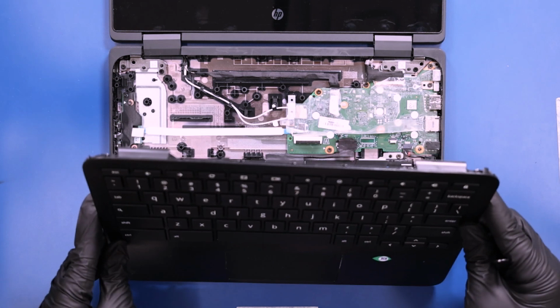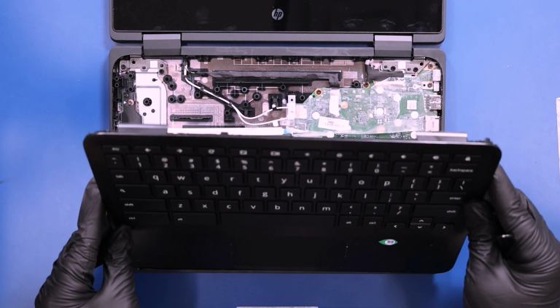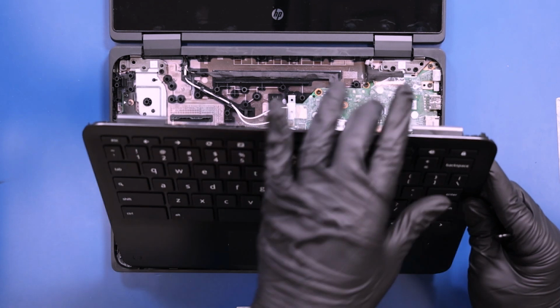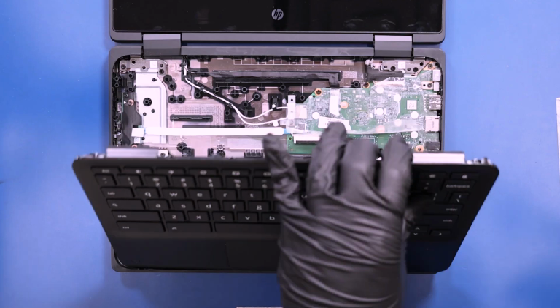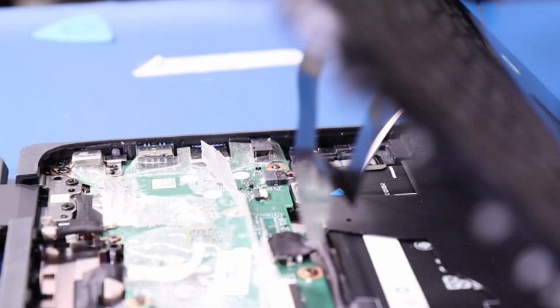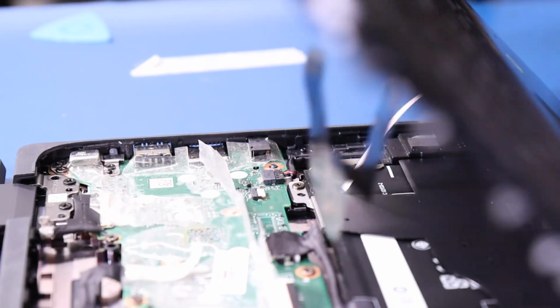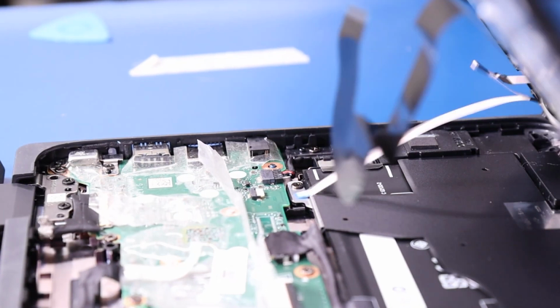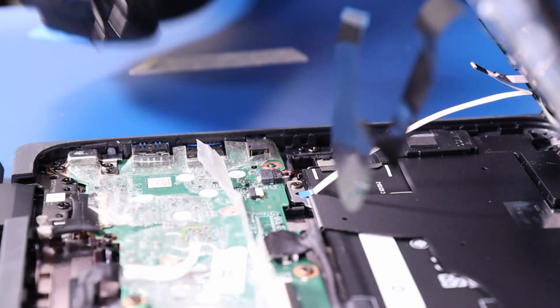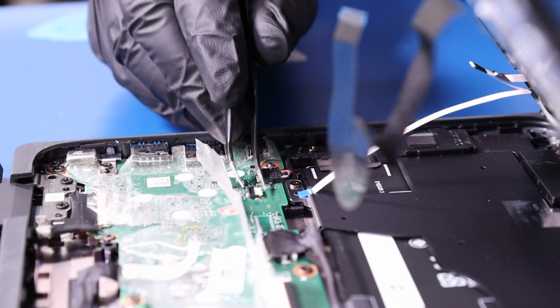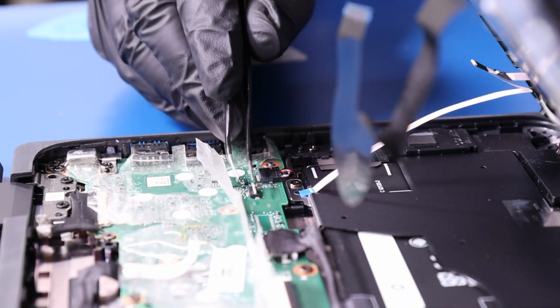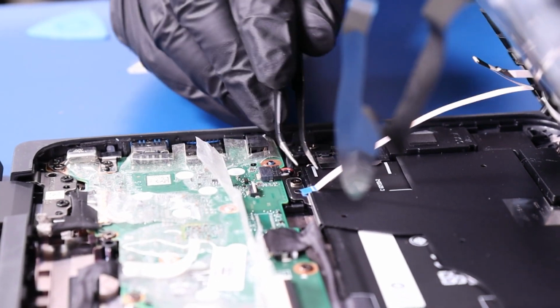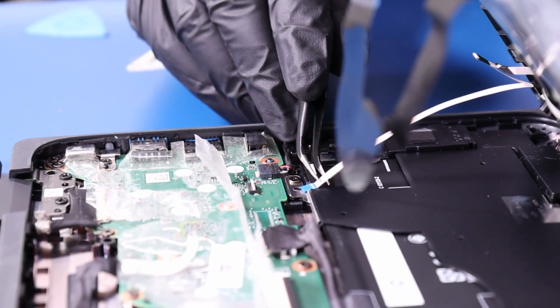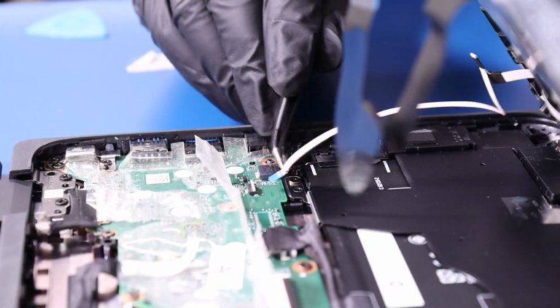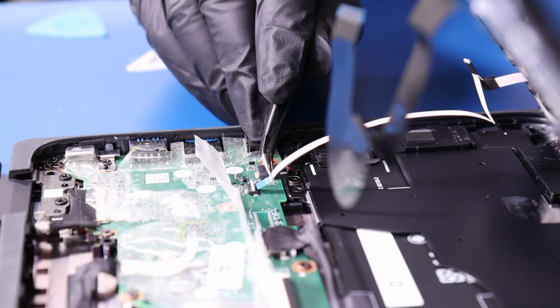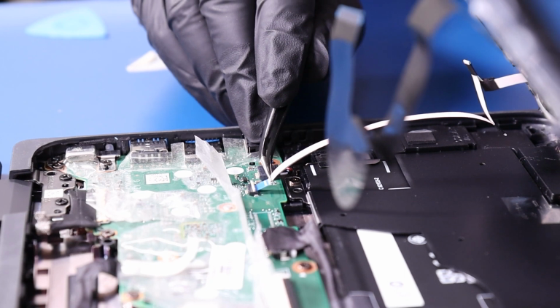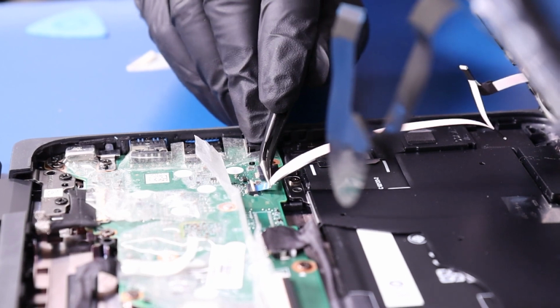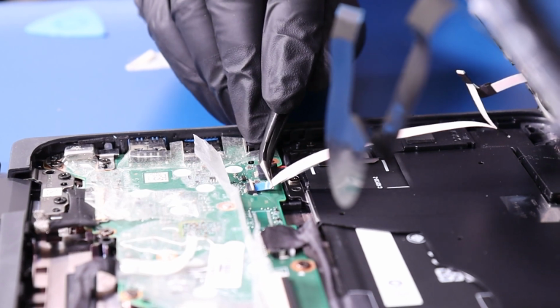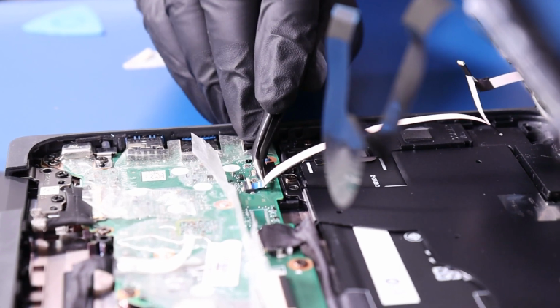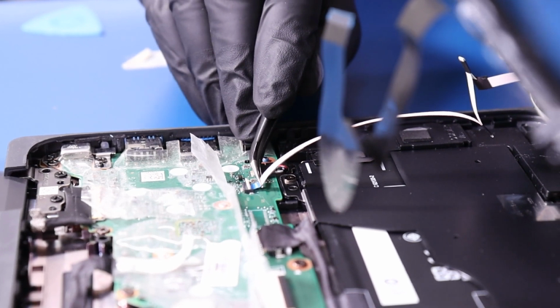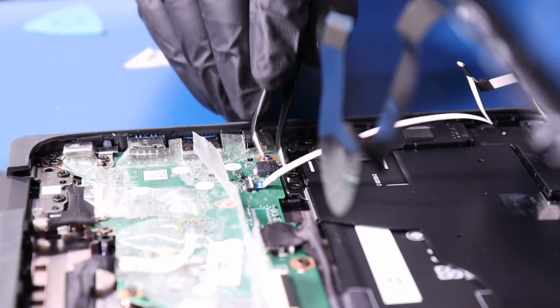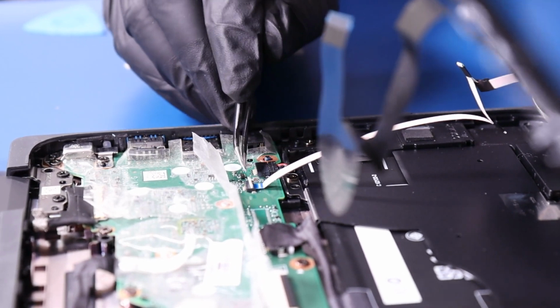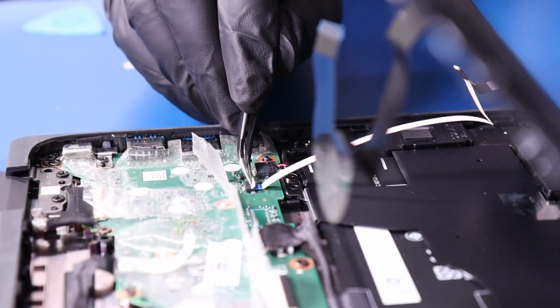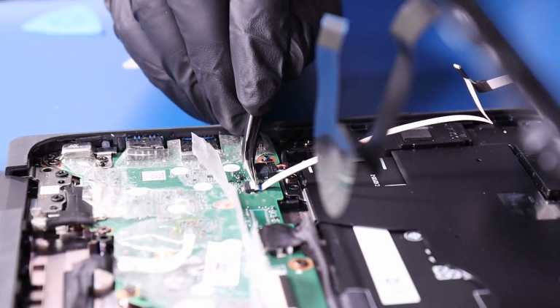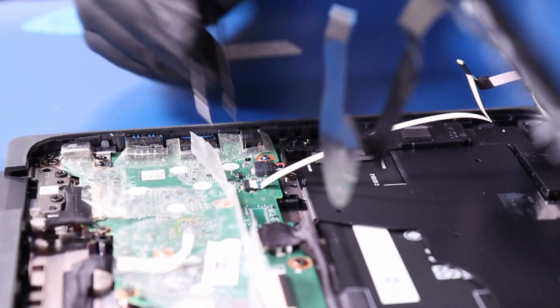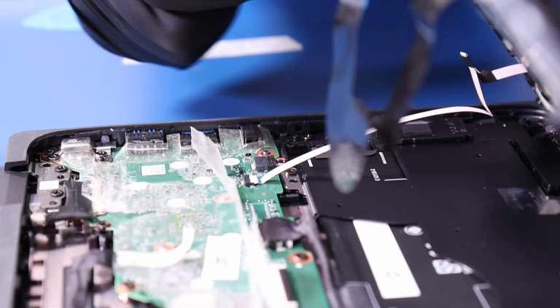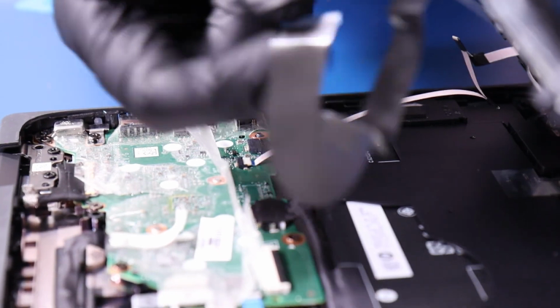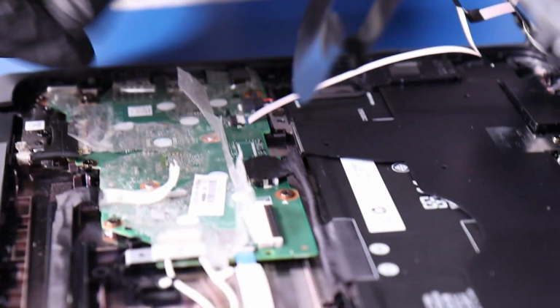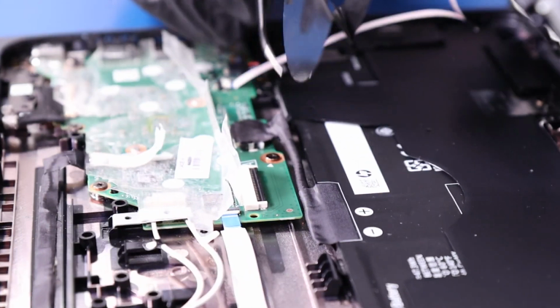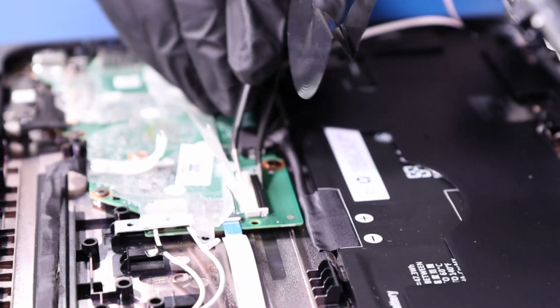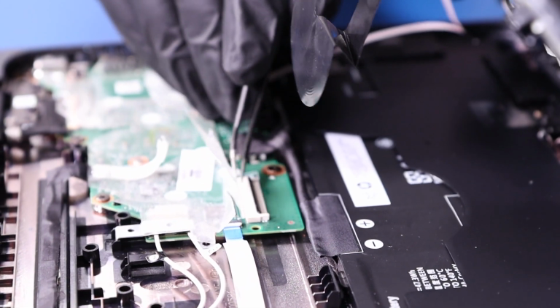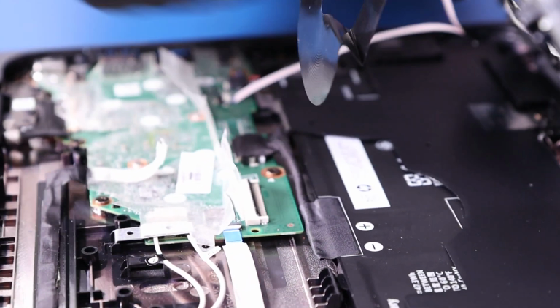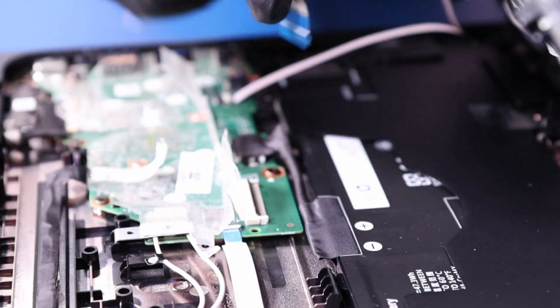Replace the palm rest. Plug the touchpad cable back into the motherboard. Plug the palm rest cable back into the motherboard.